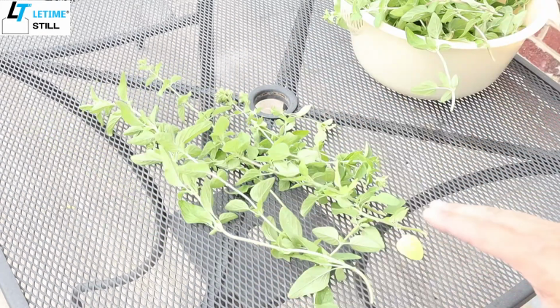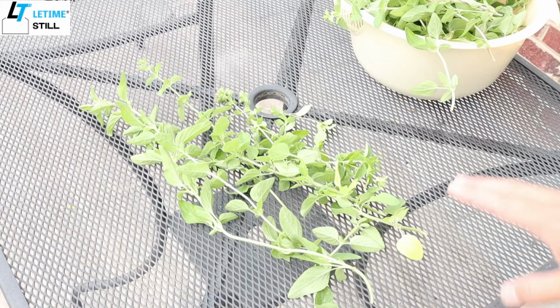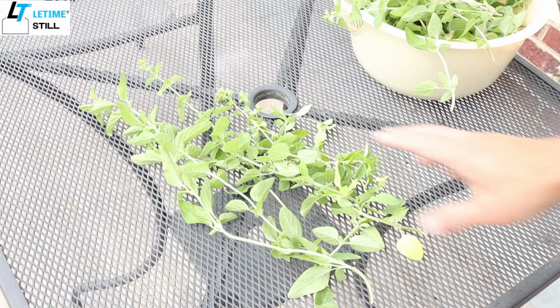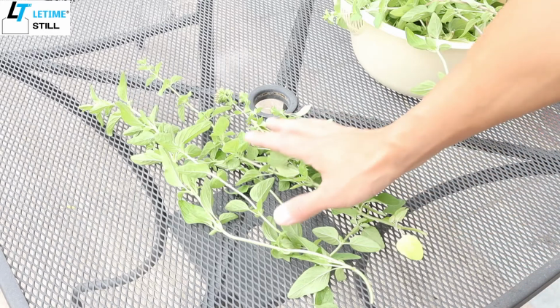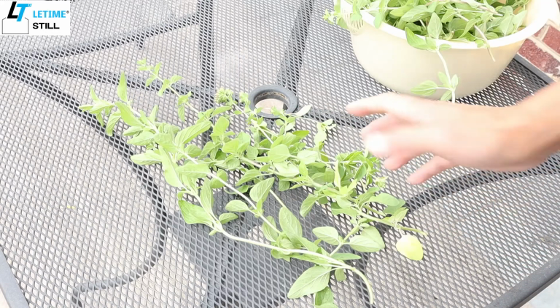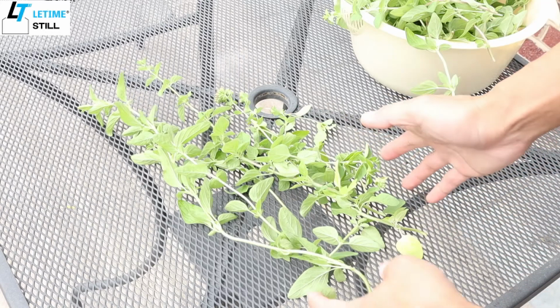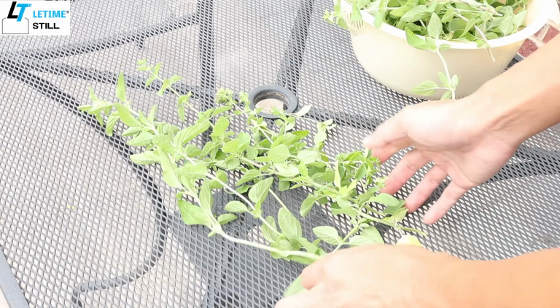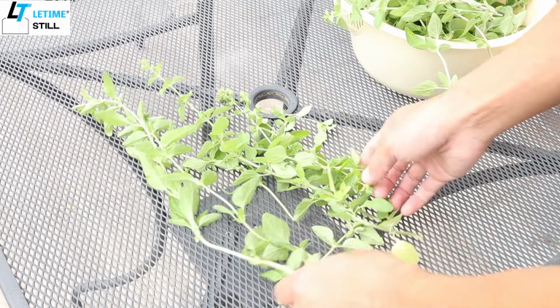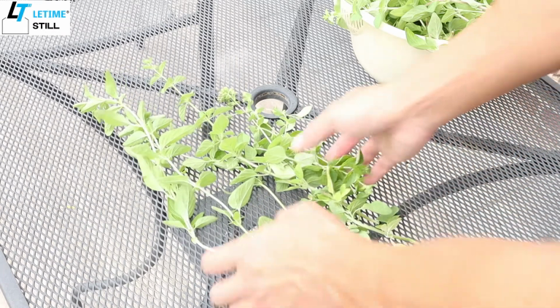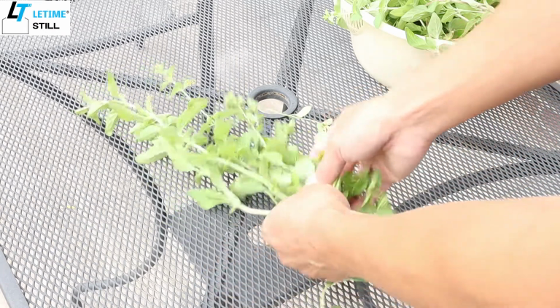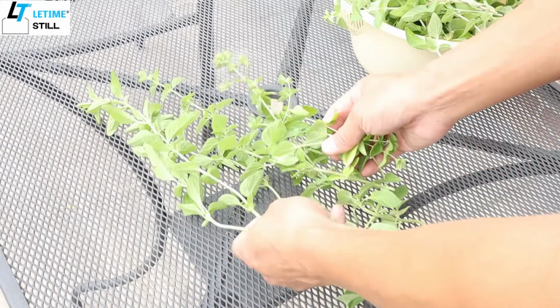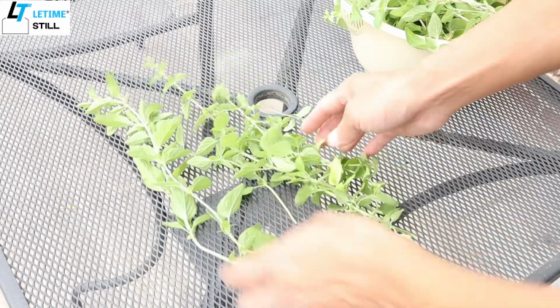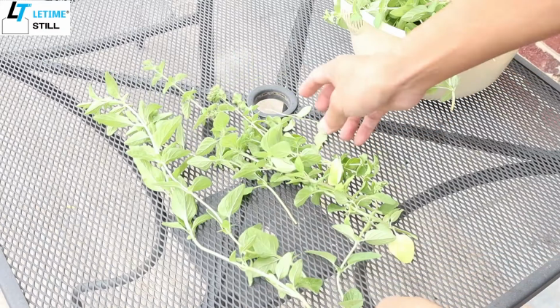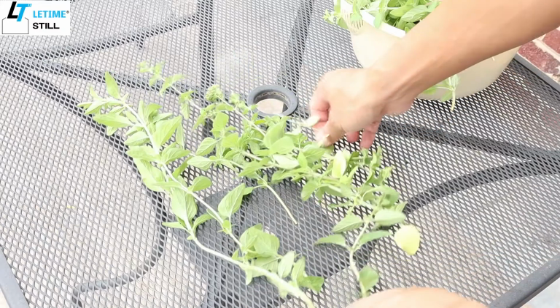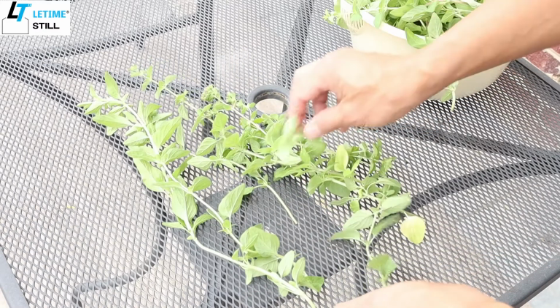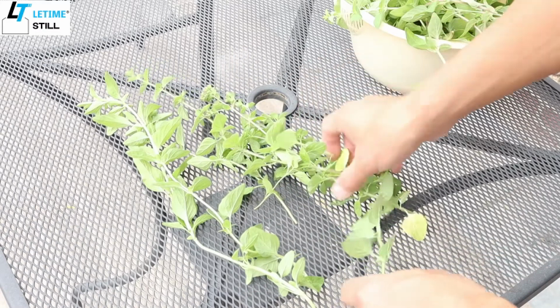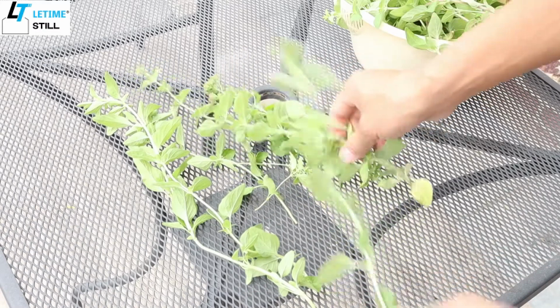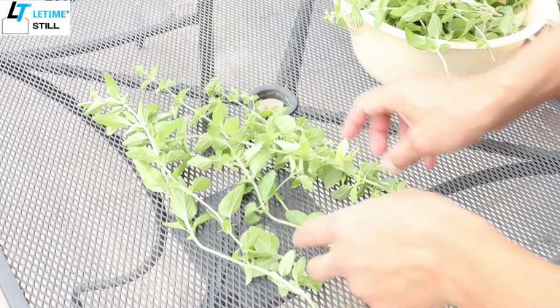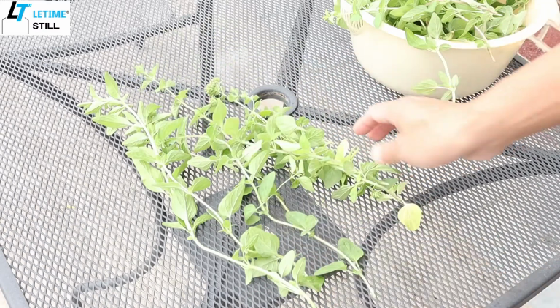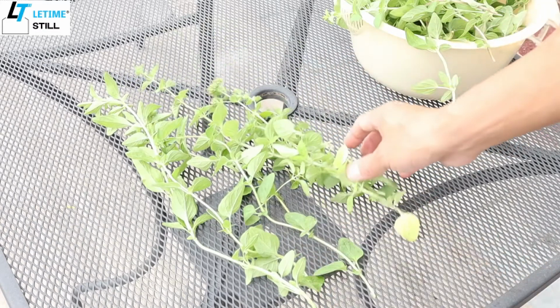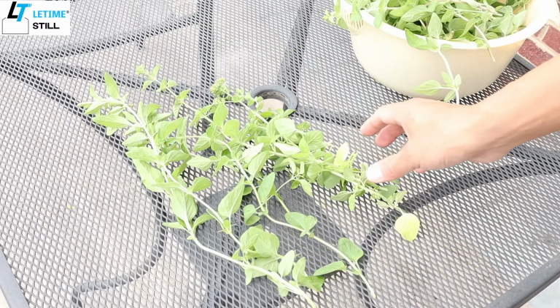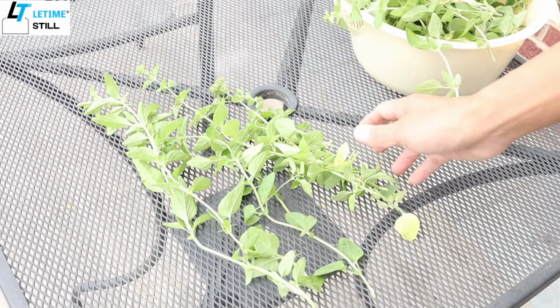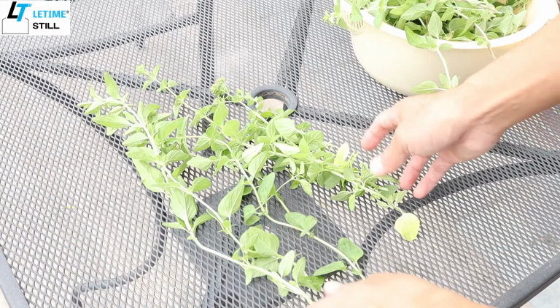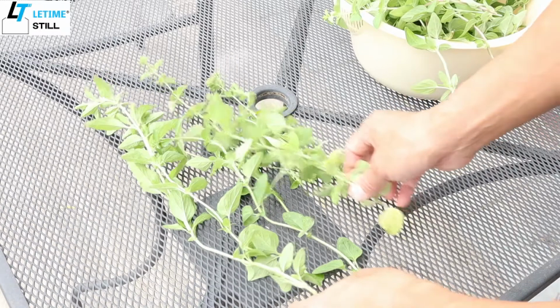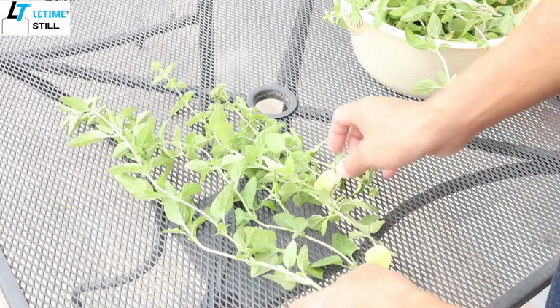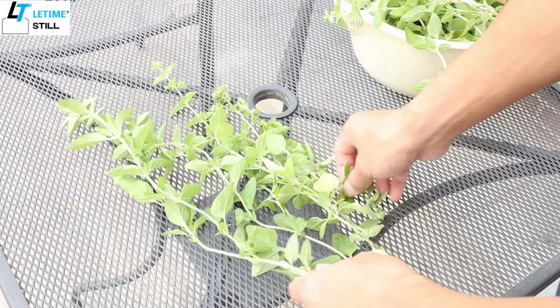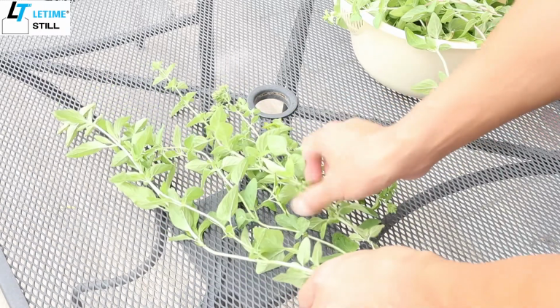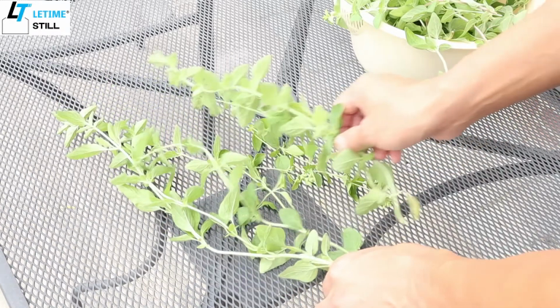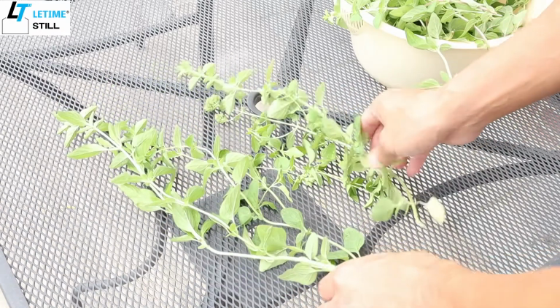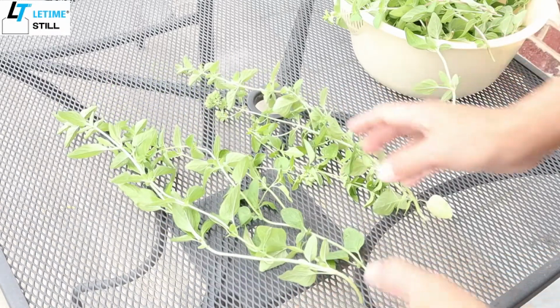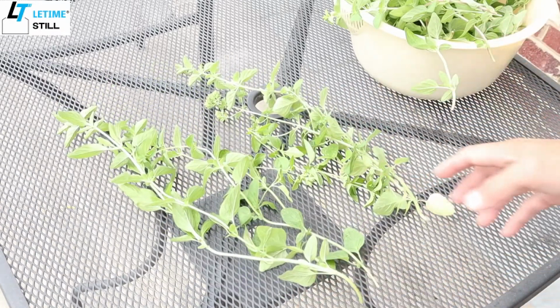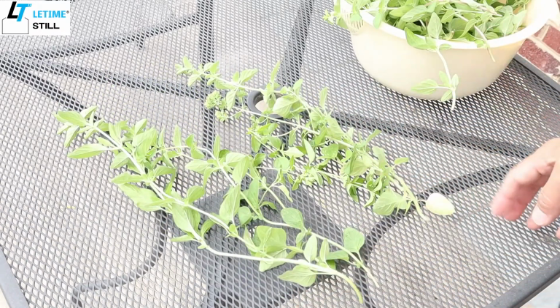Leave it under the sun for a few days, then you can just collect the leaves. With oregano, you're looking to lose about 50% of the mass after drying because of the water content.